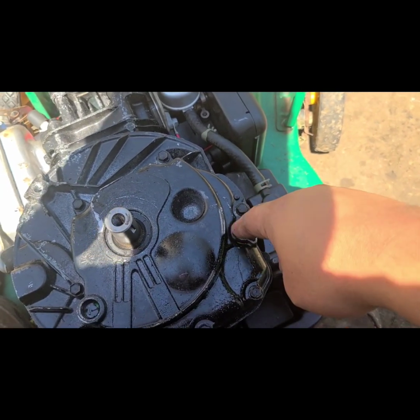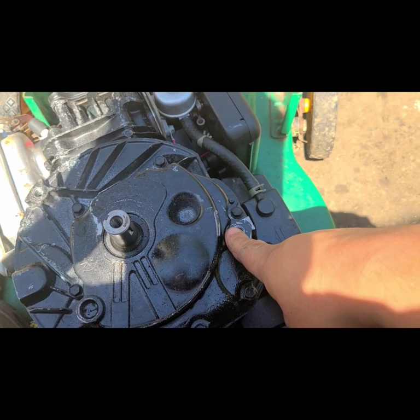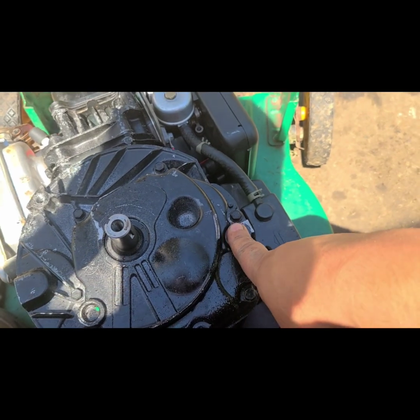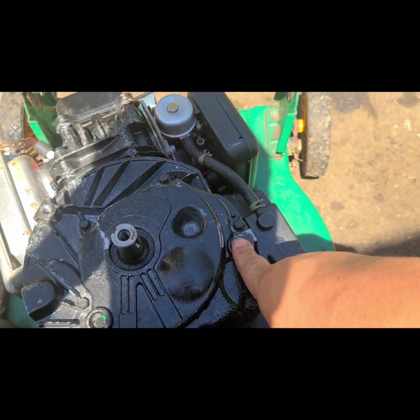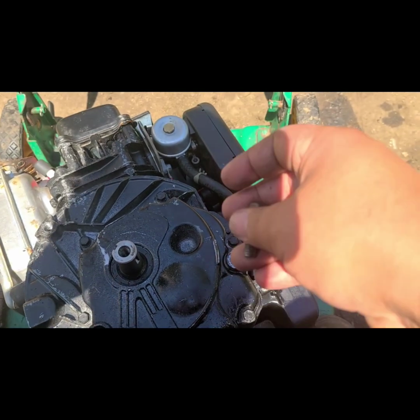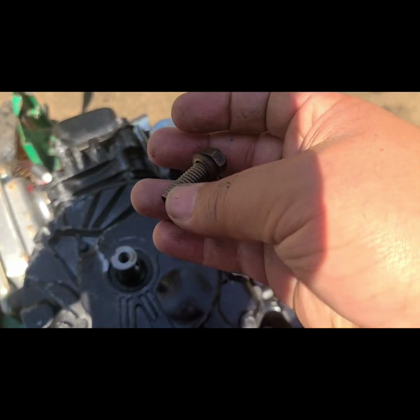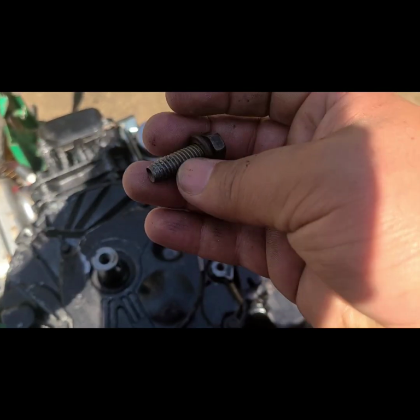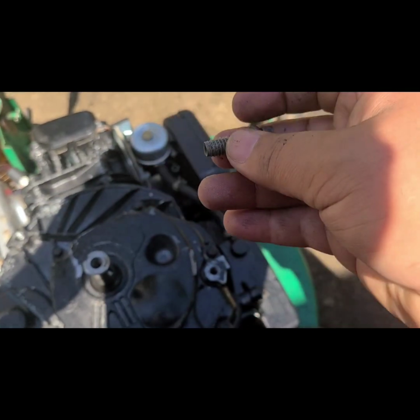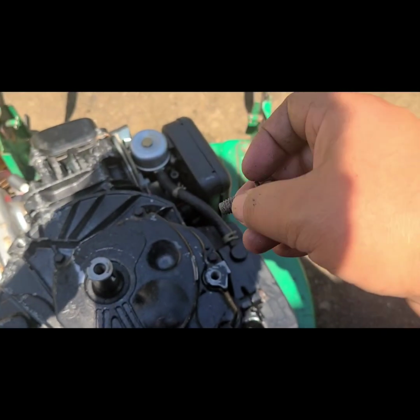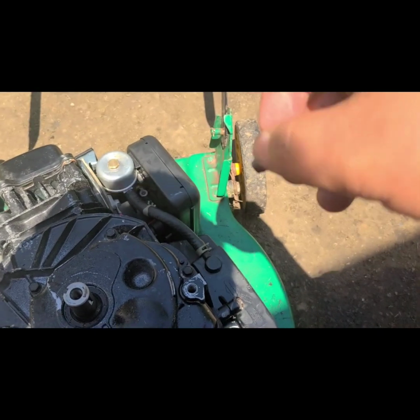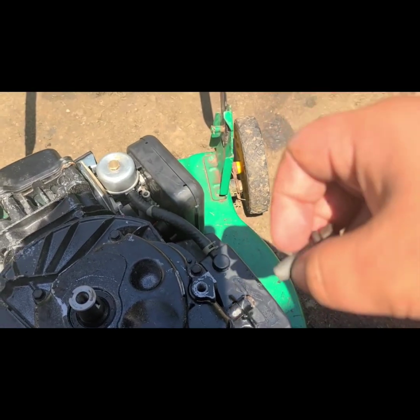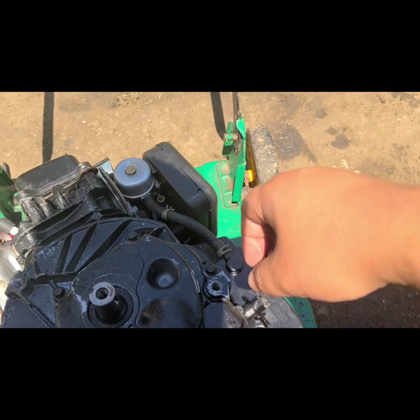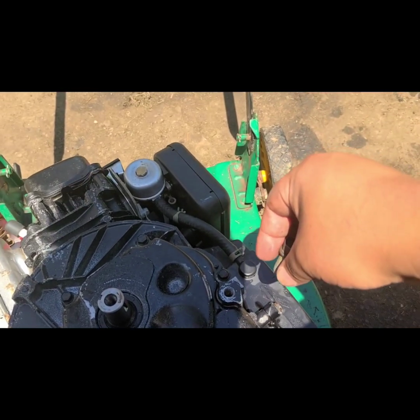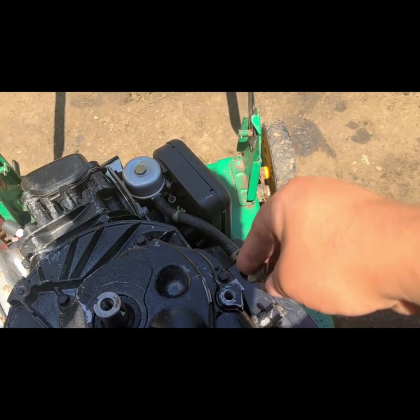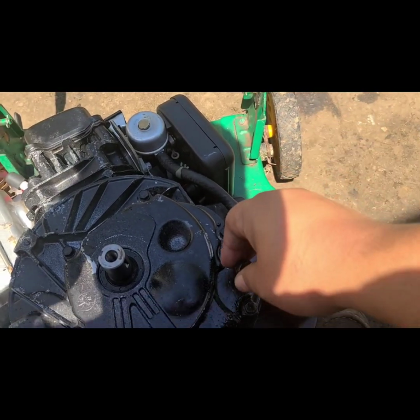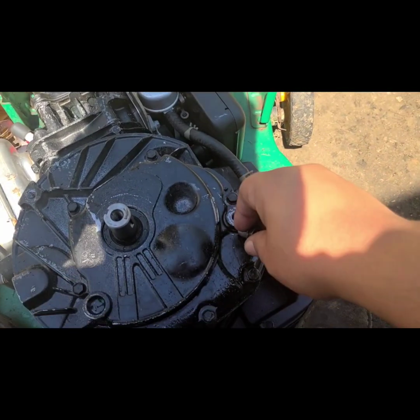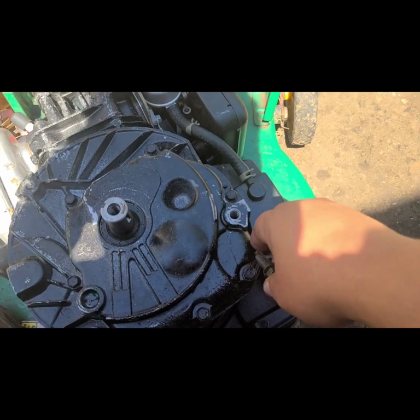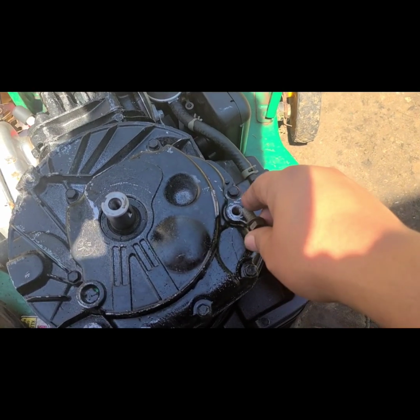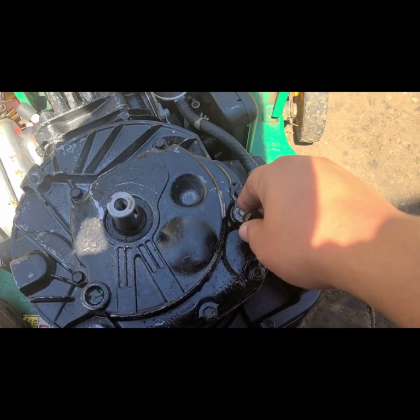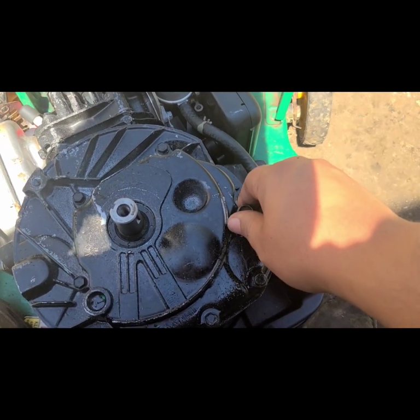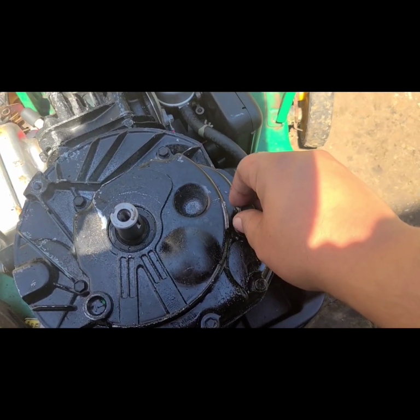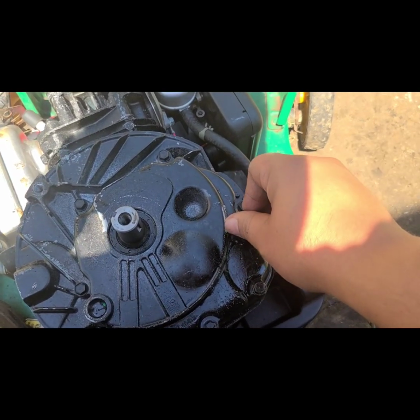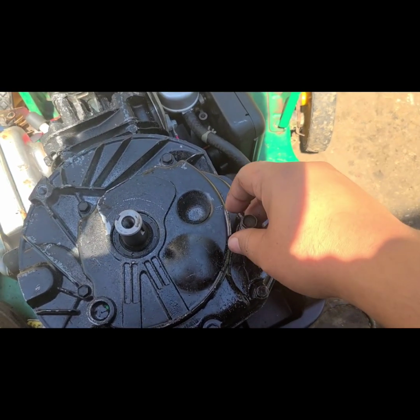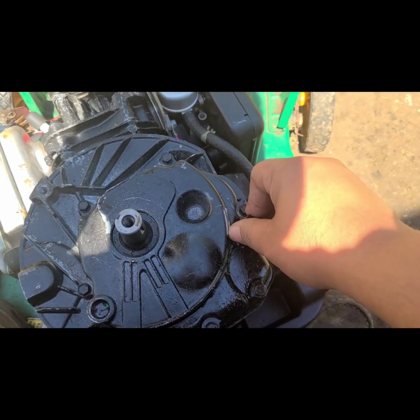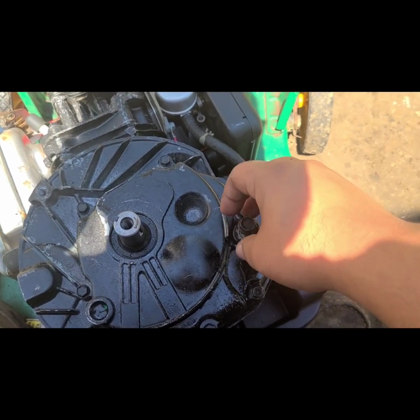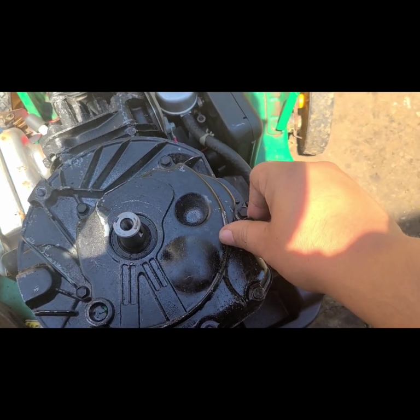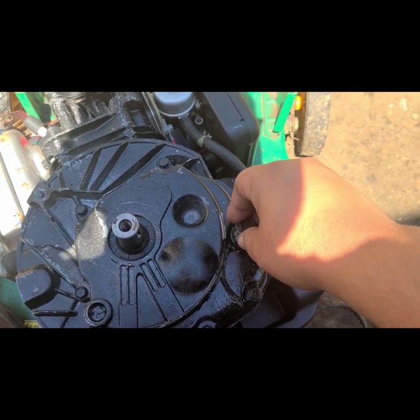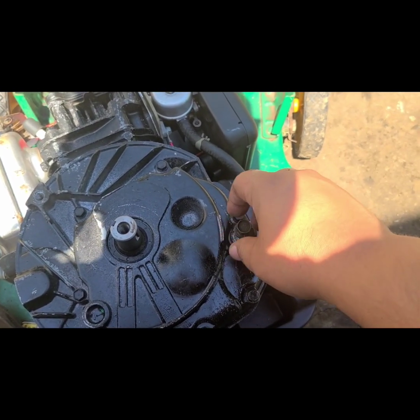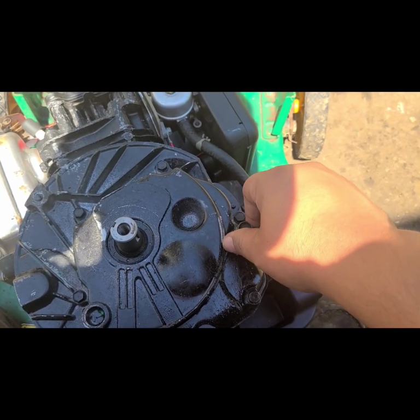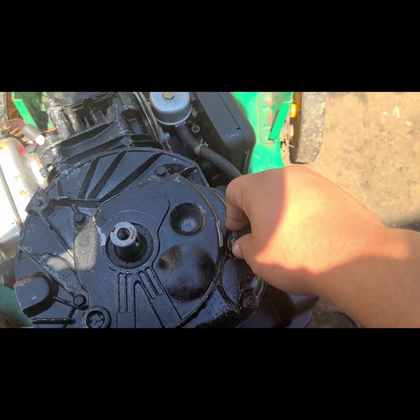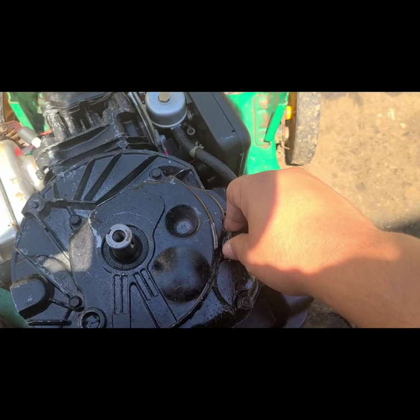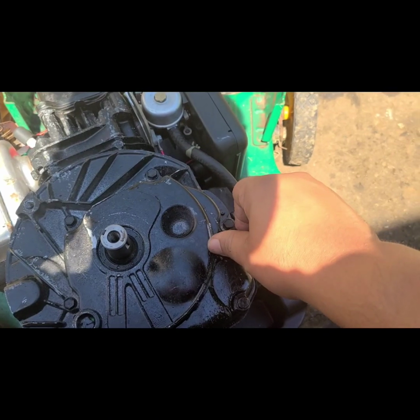I just lubricated the inside of these holes and these bolts with some WD-40, got these bolts as straight as I could, and ran them in with the socket and then backed them out. It's still going to be just as tight.